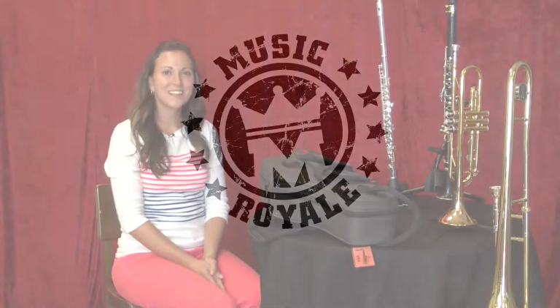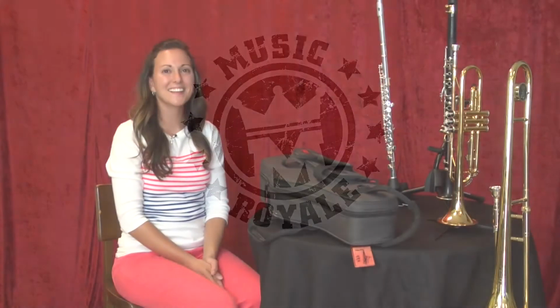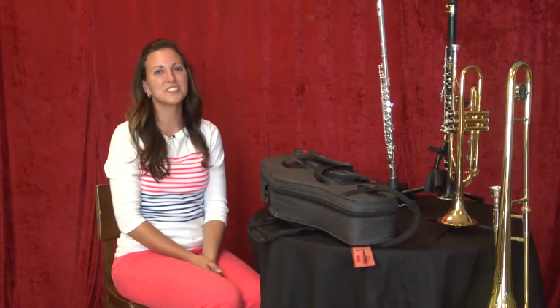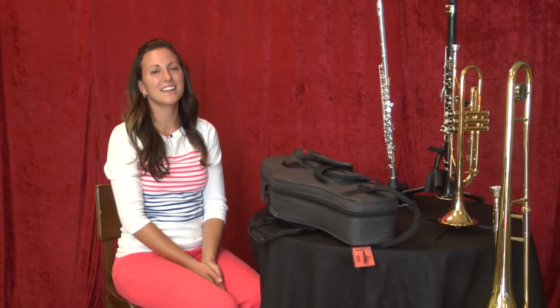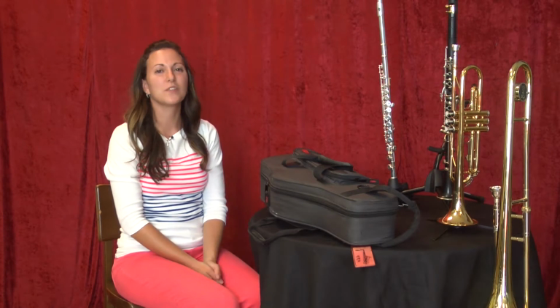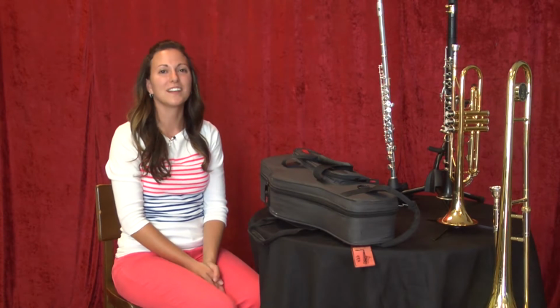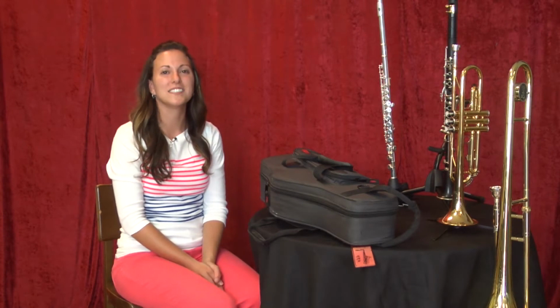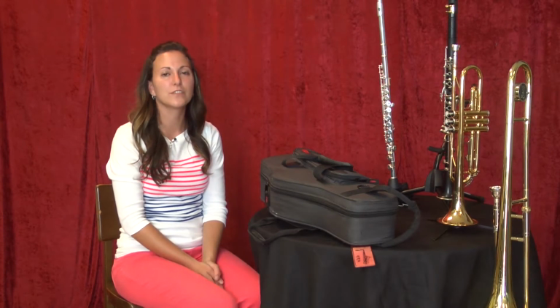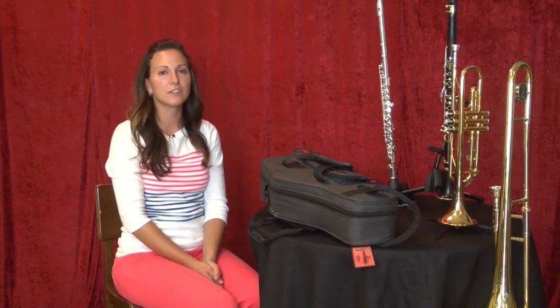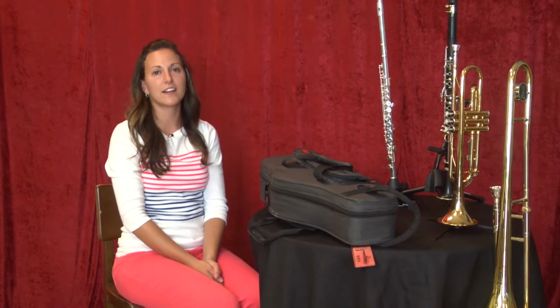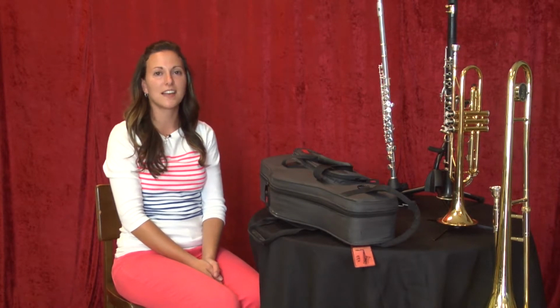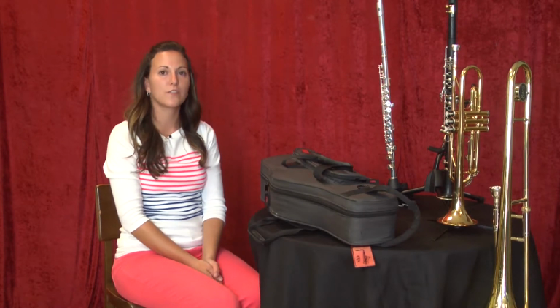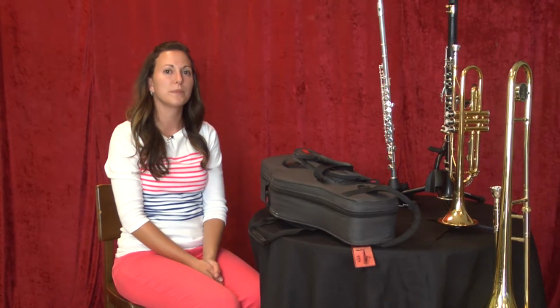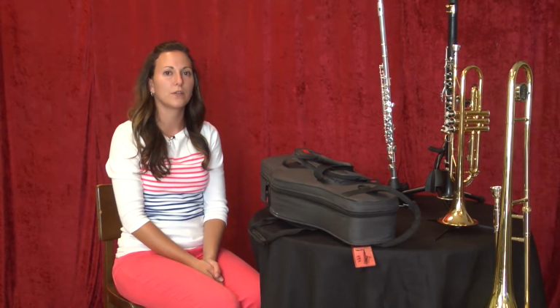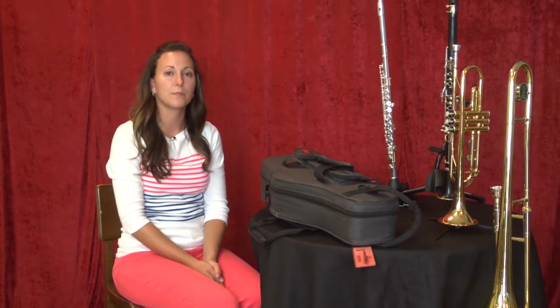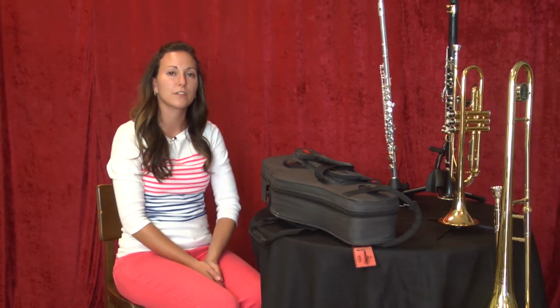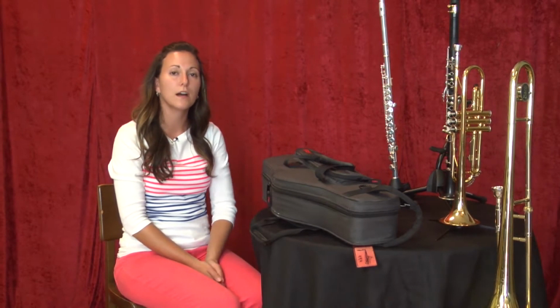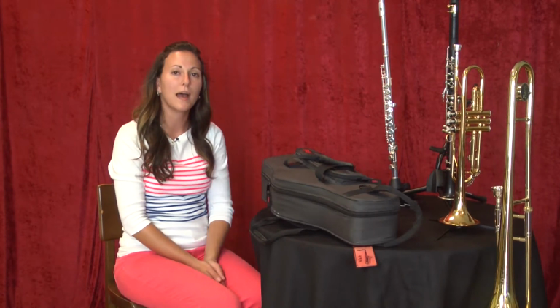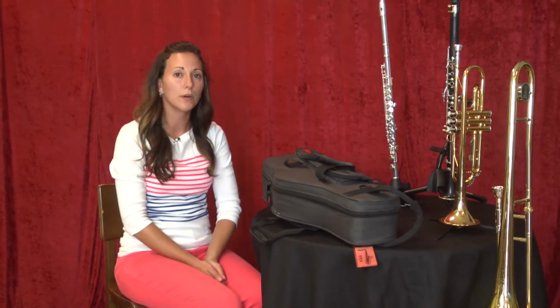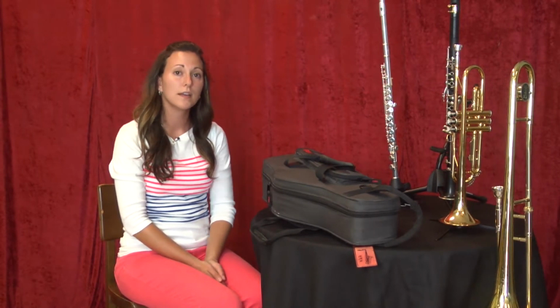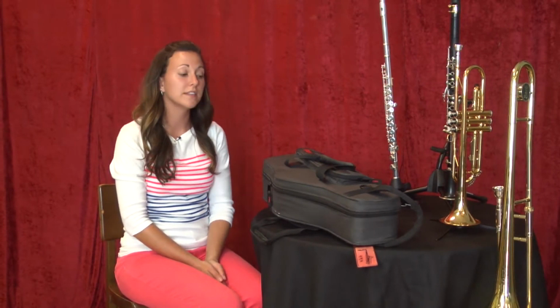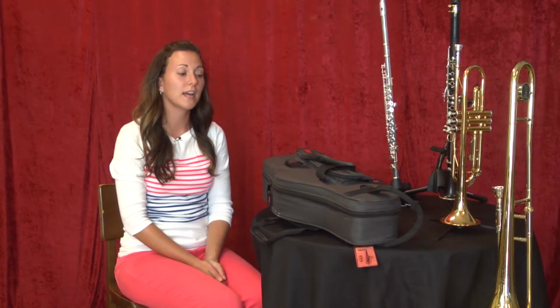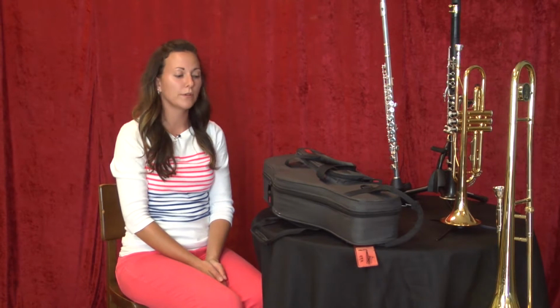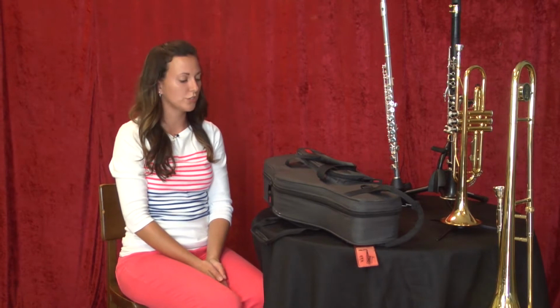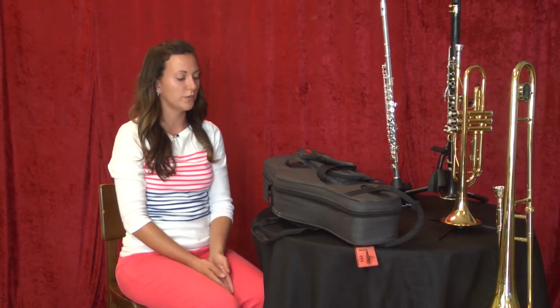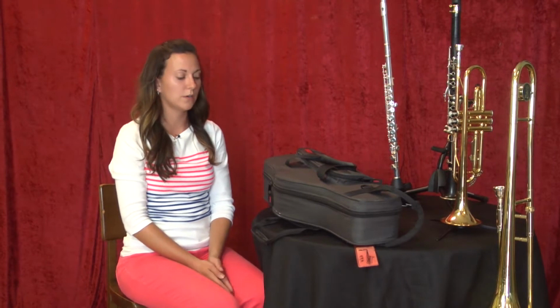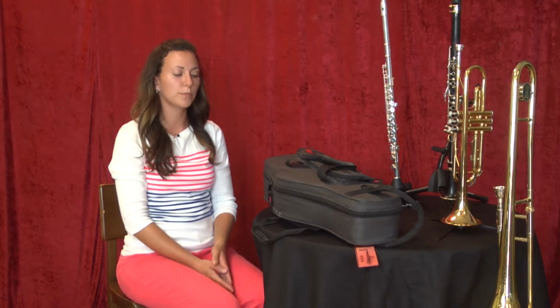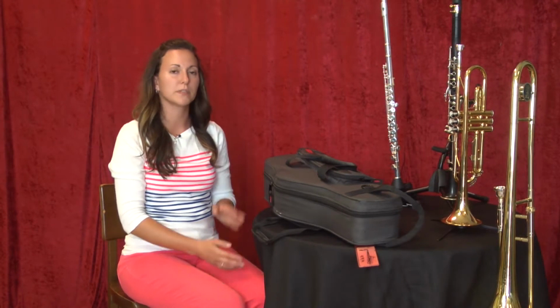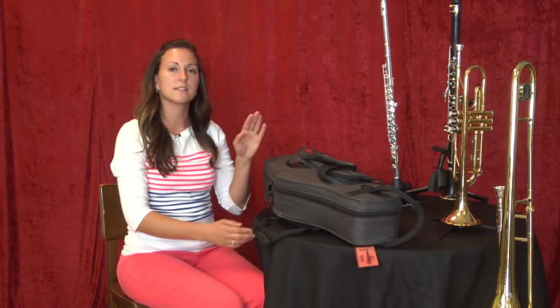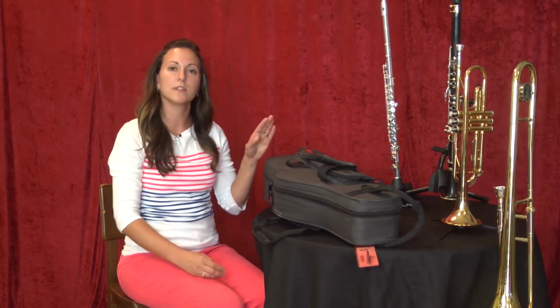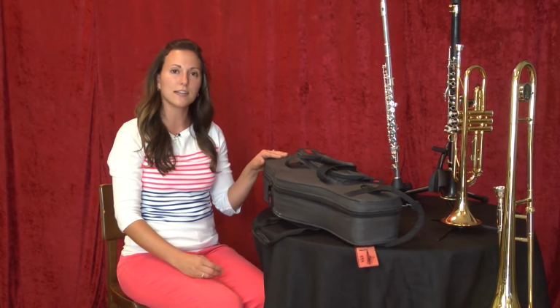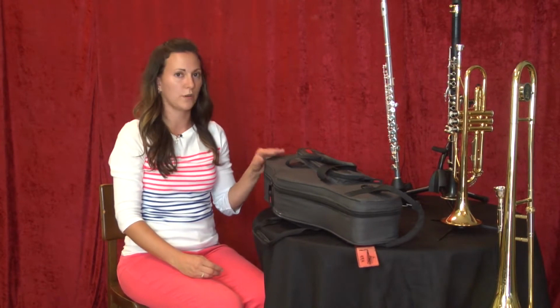Hi, this is Jackie Eichhorn. I teach flute, clarinet, saxophone, and piano here at Music Royale in Powell, and today I'm going to show you how to properly assemble a saxophone.